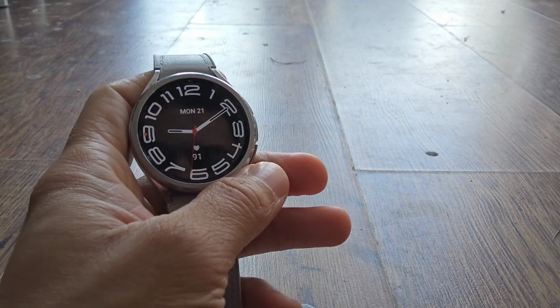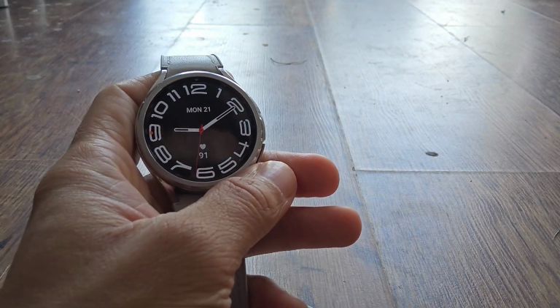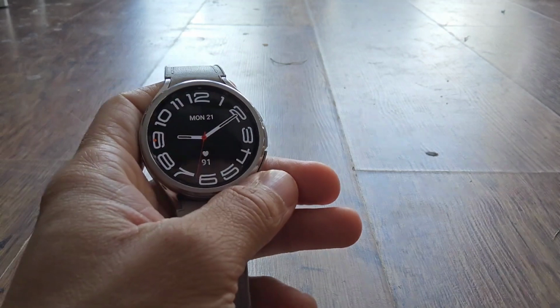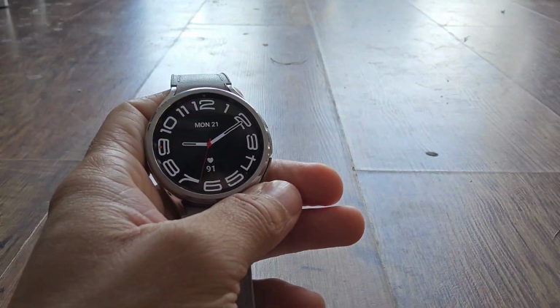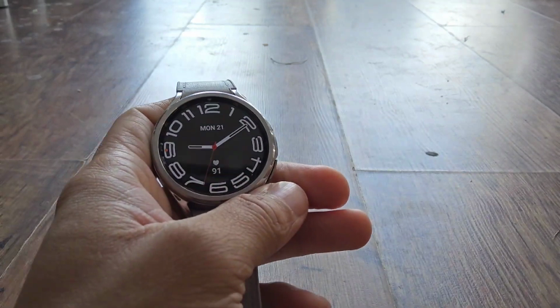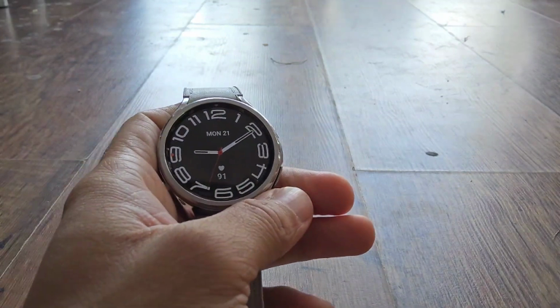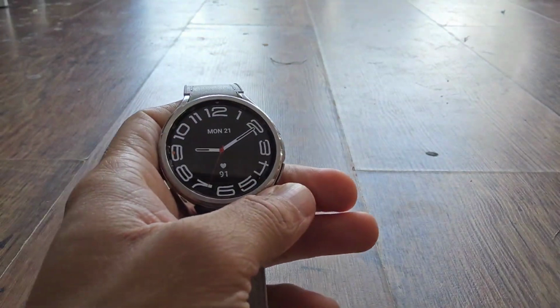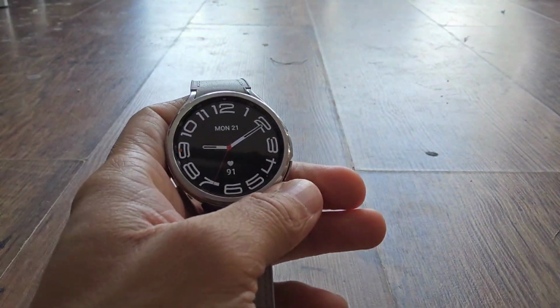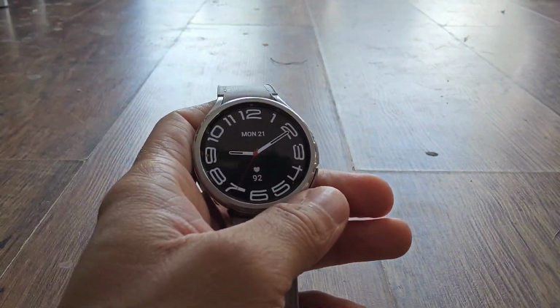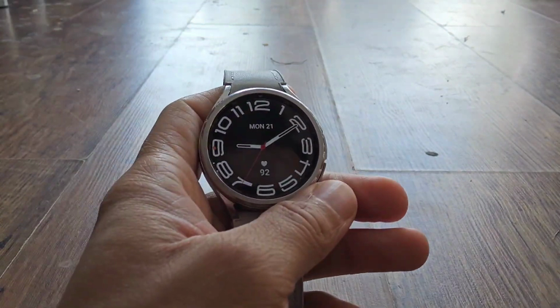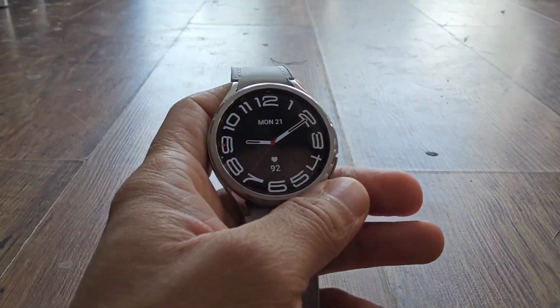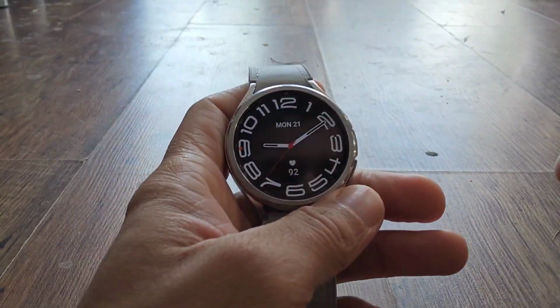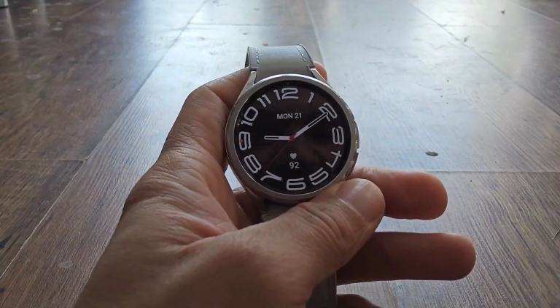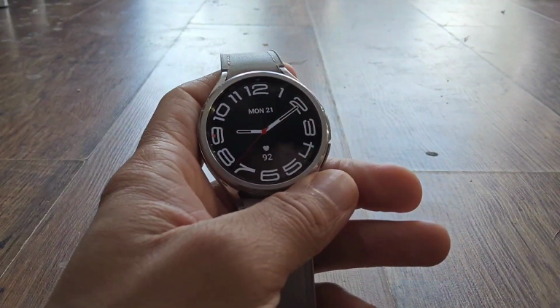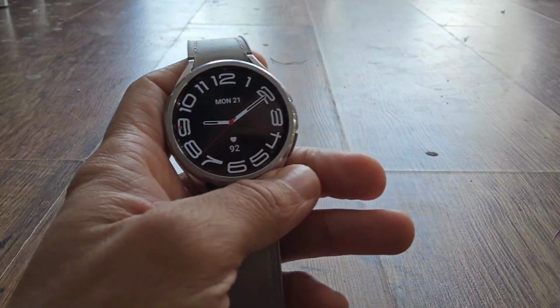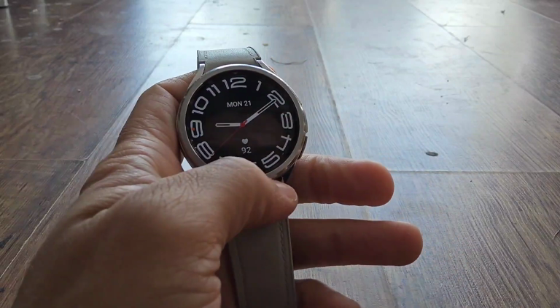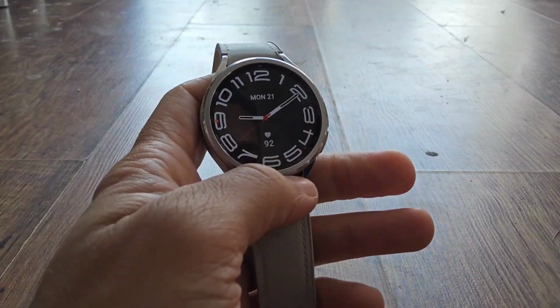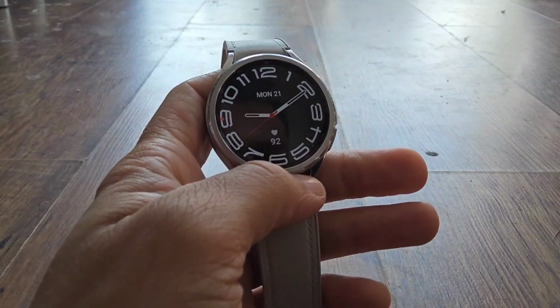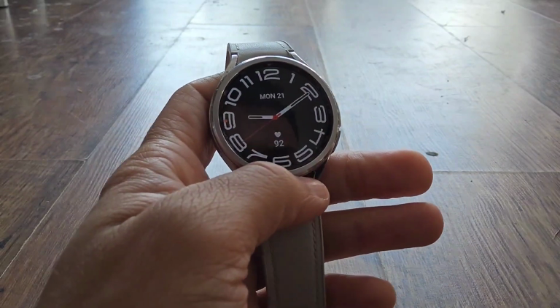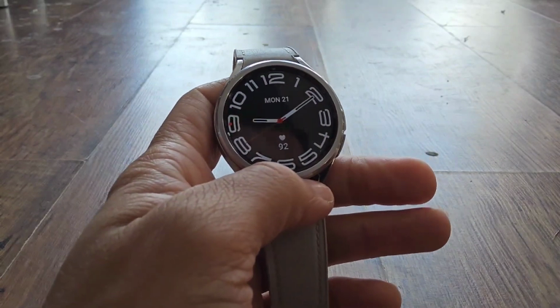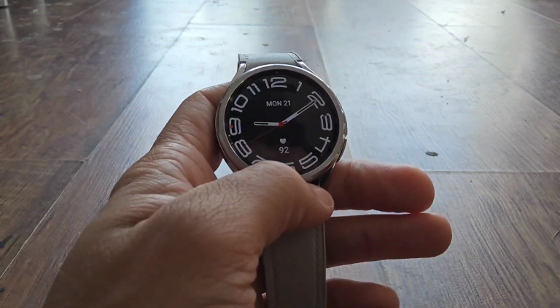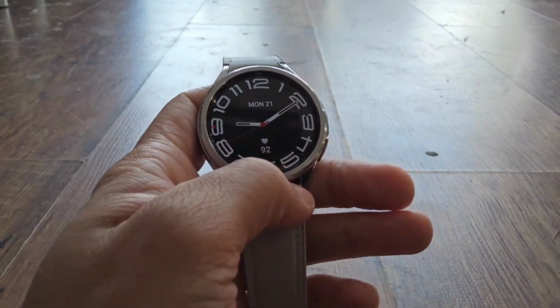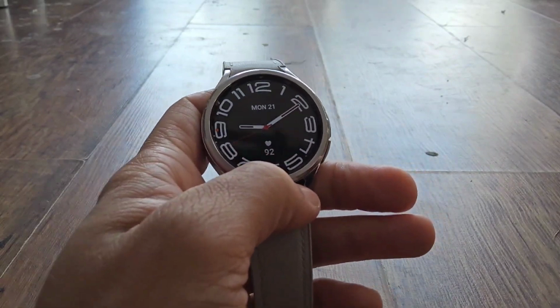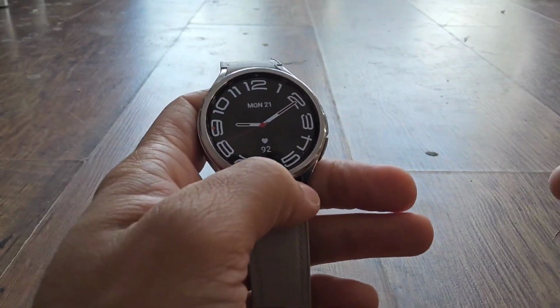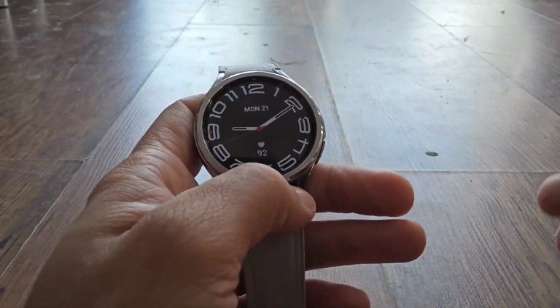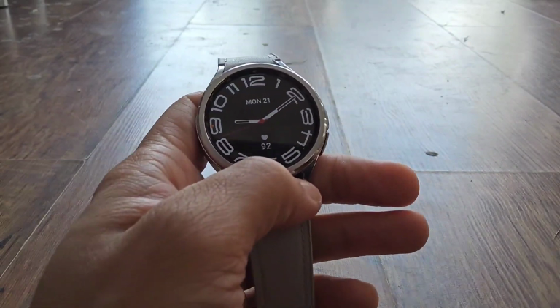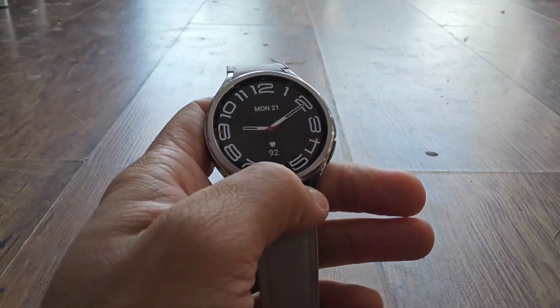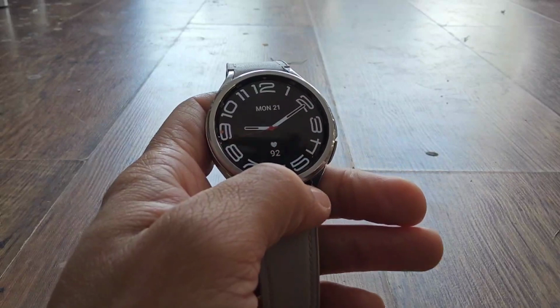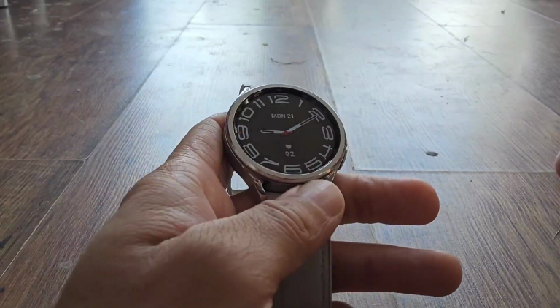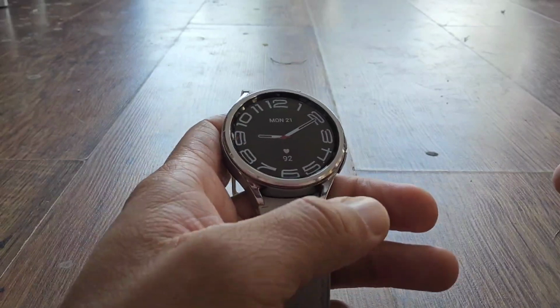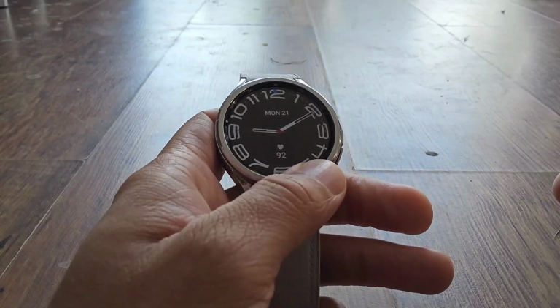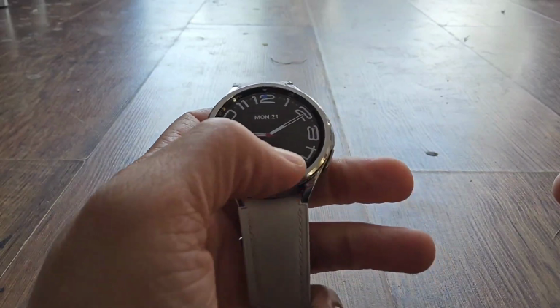Although you've always been able to access WhatsApp notifications on your watch, now you can actually access the full-blown app of sorts — it's a dedicated app for Wear OS. So let's take a look.